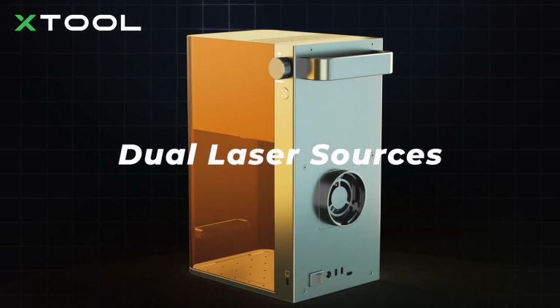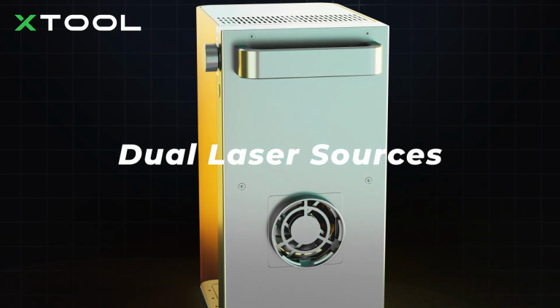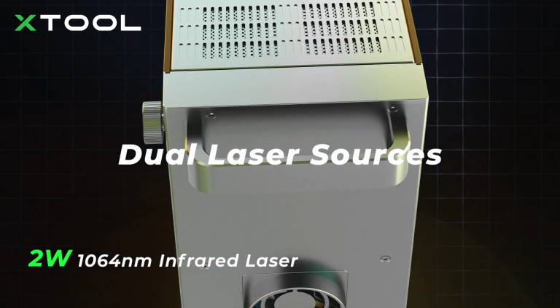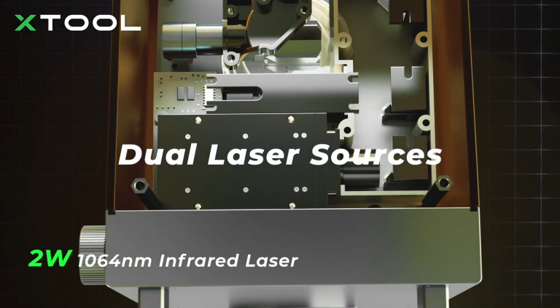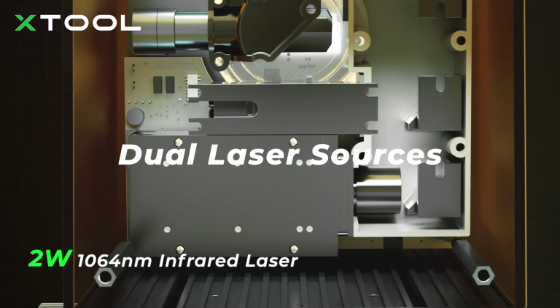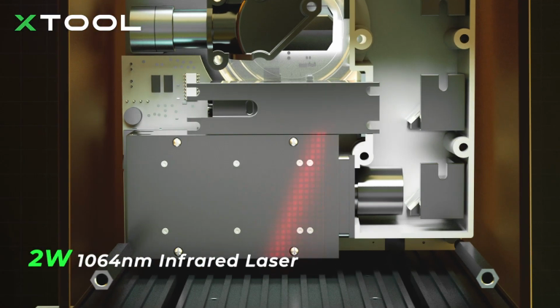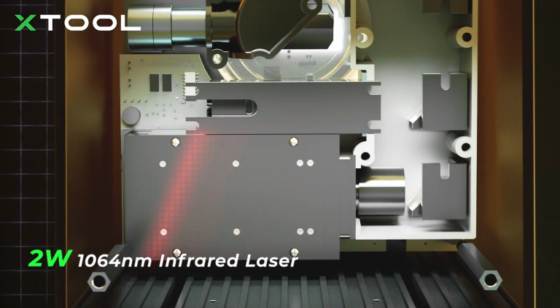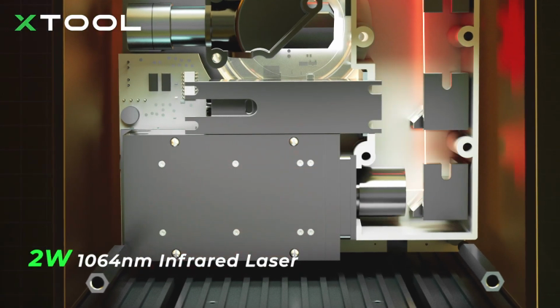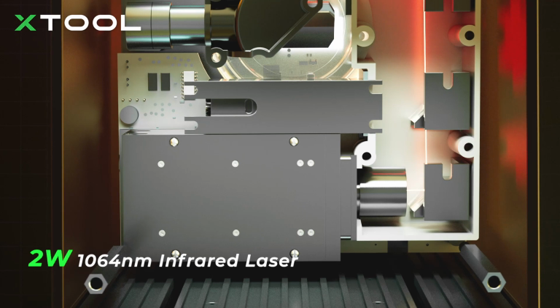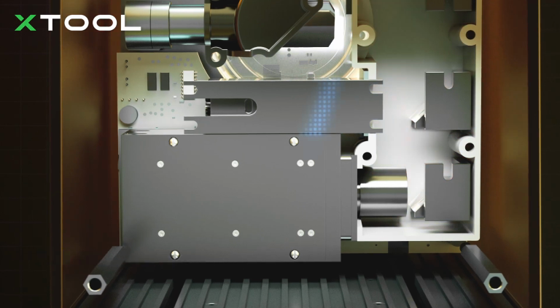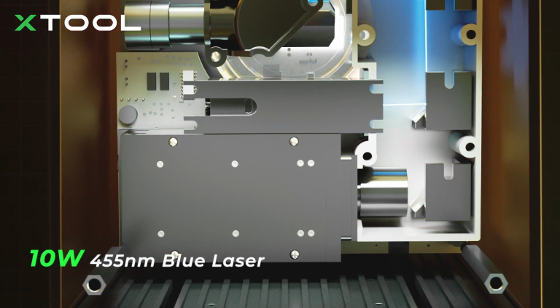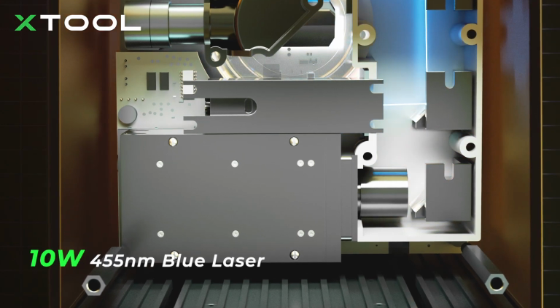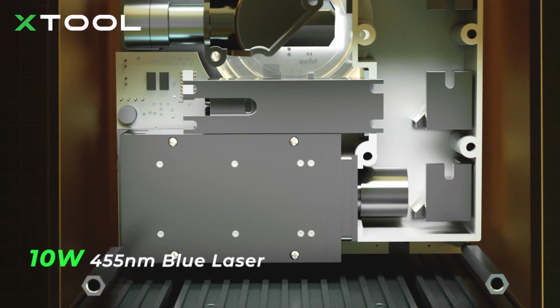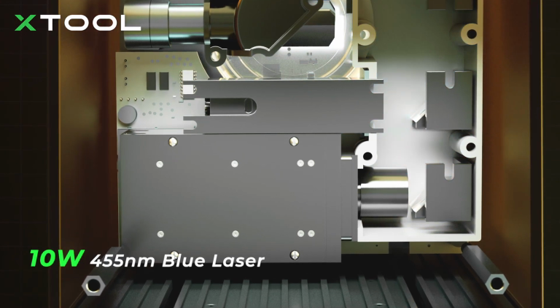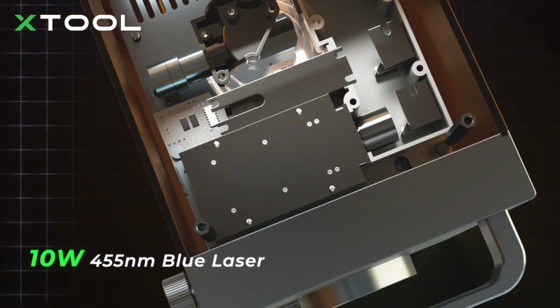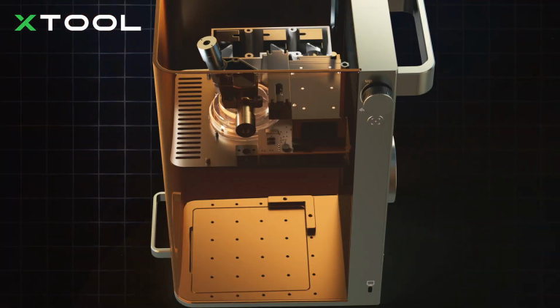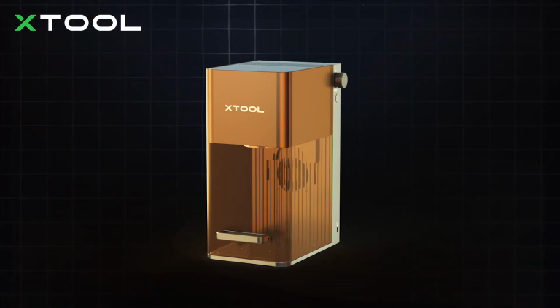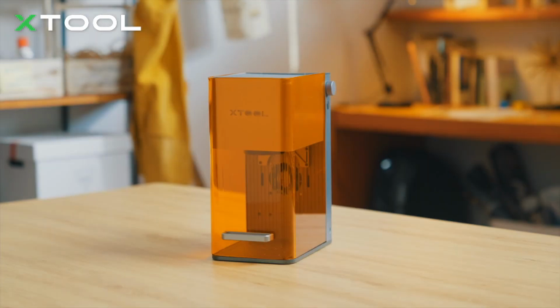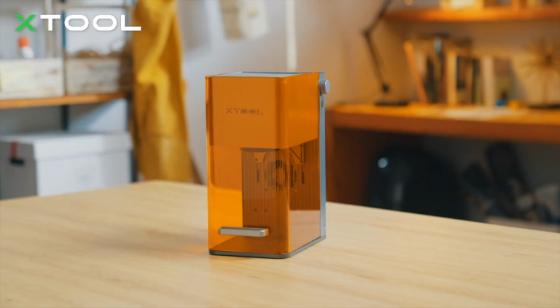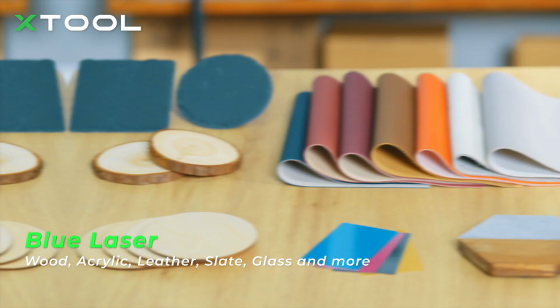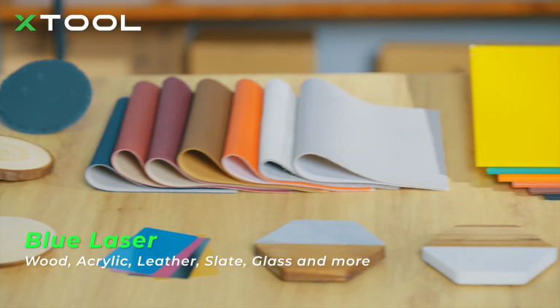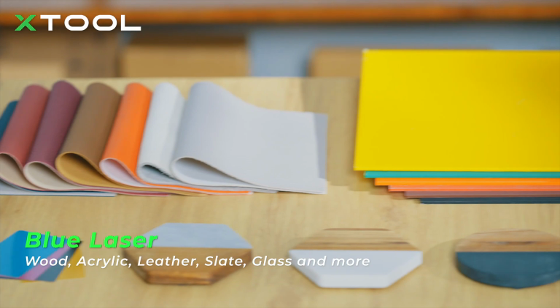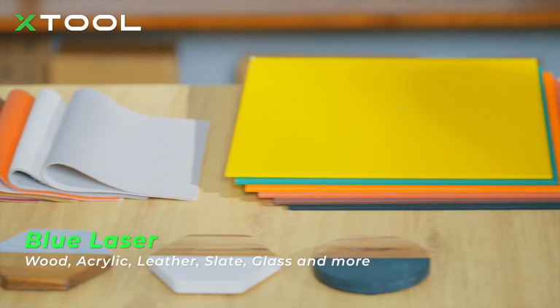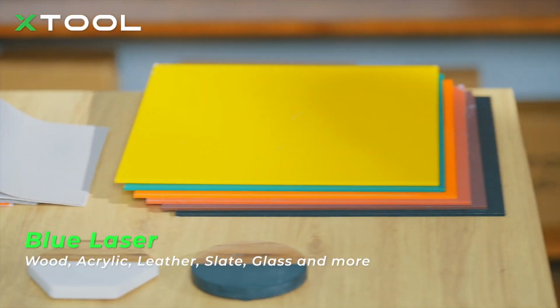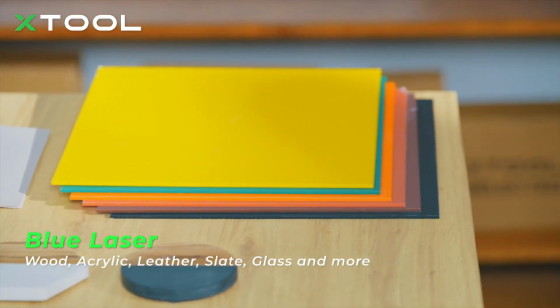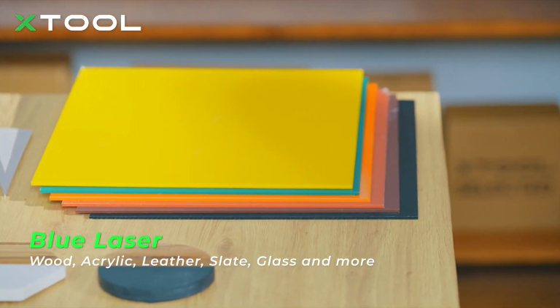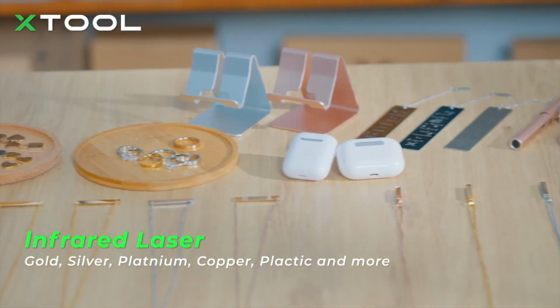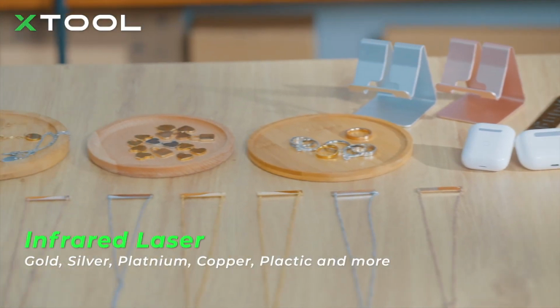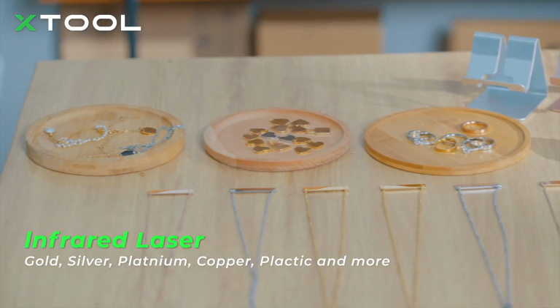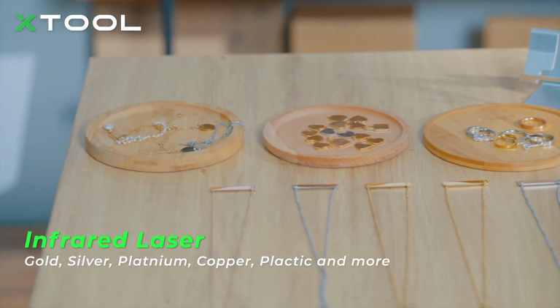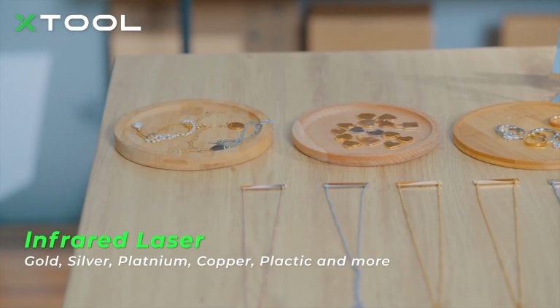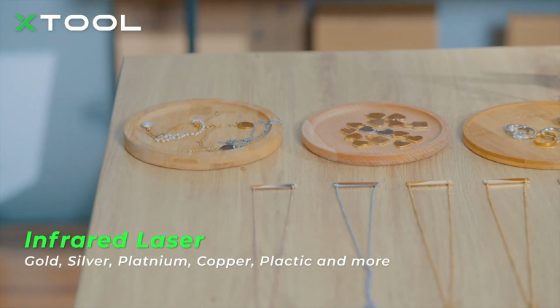F1 has a 2-watt infrared laser and a 10-watt blue laser. The blue laser is used to engrave more common materials, while the infrared one is for metal and plastic engraving.